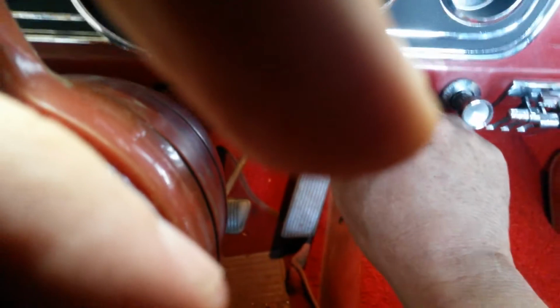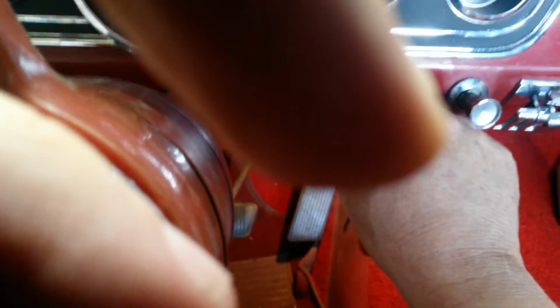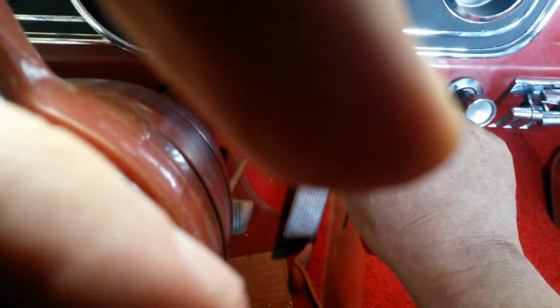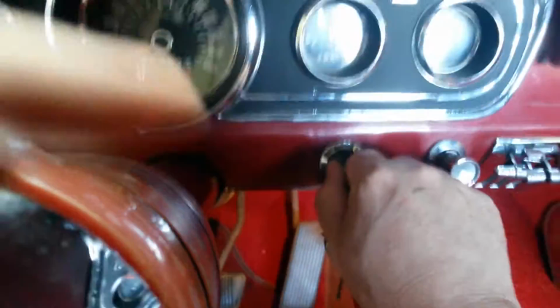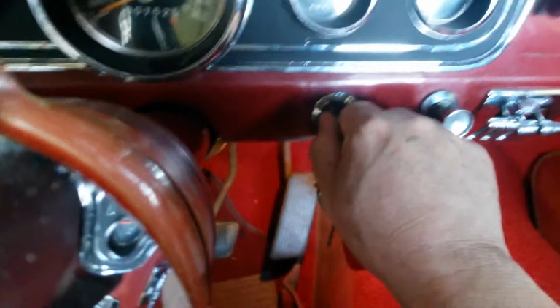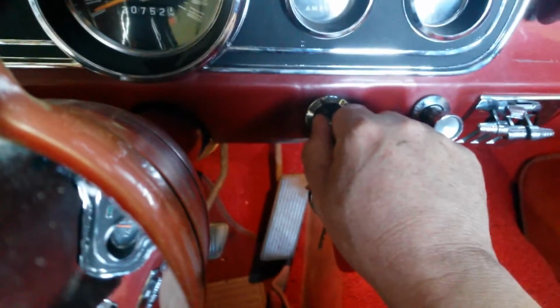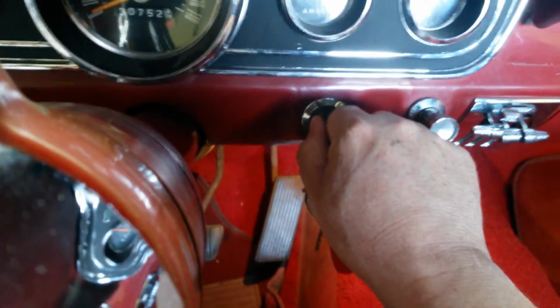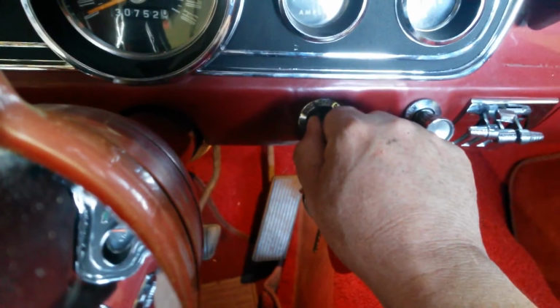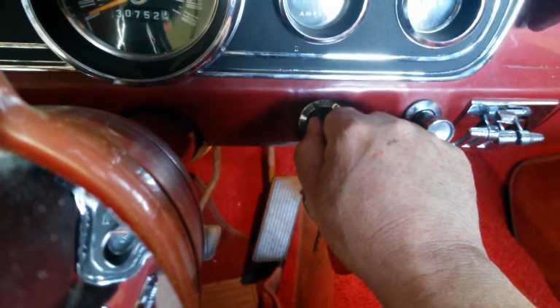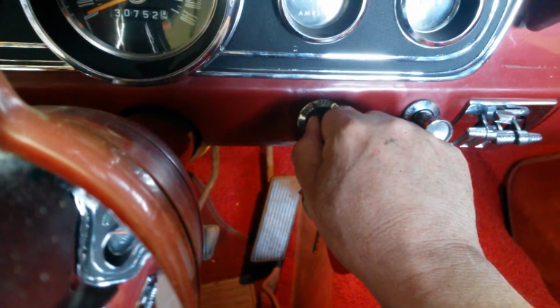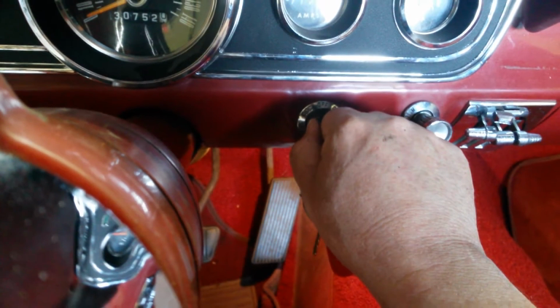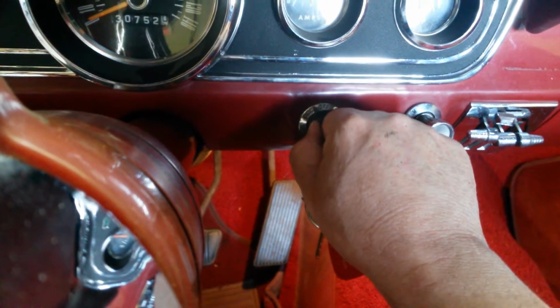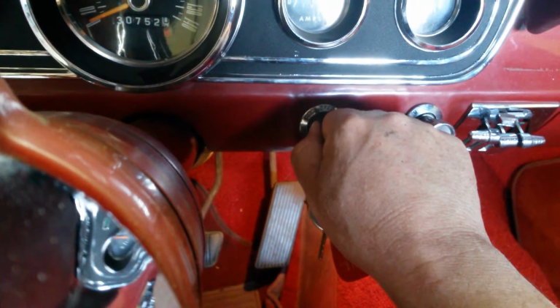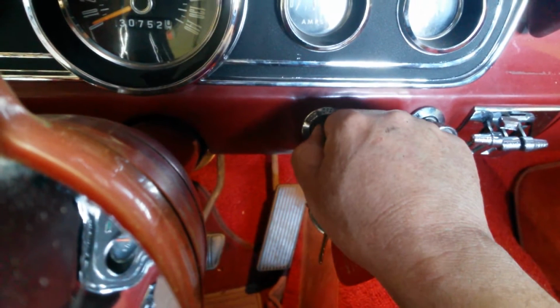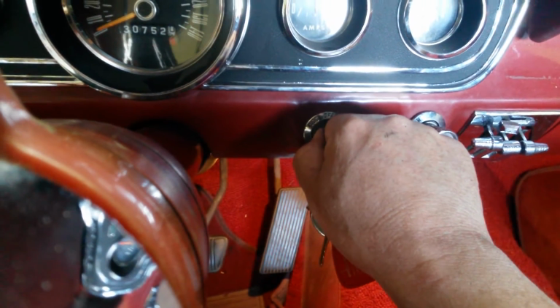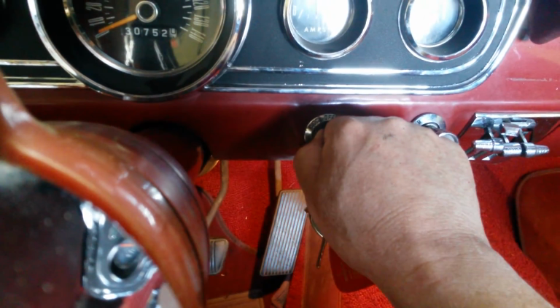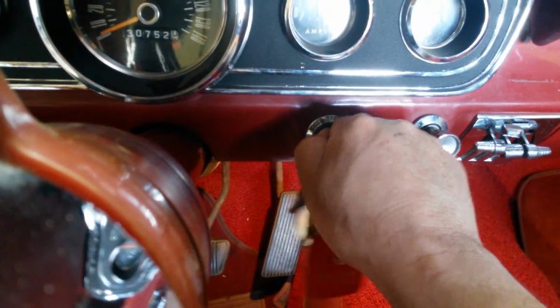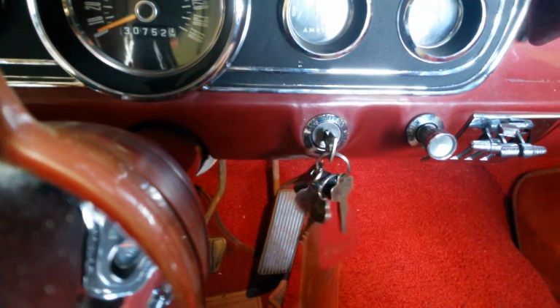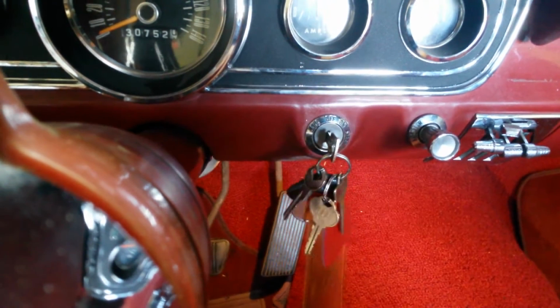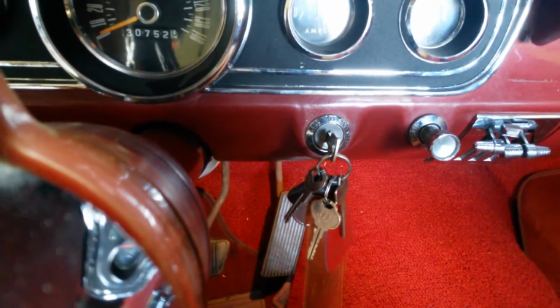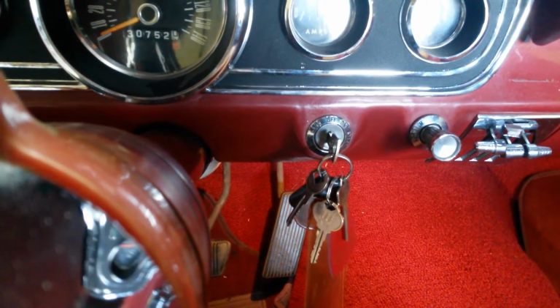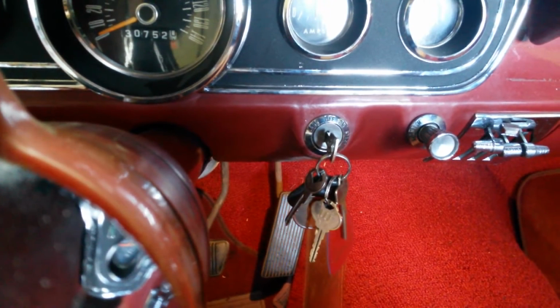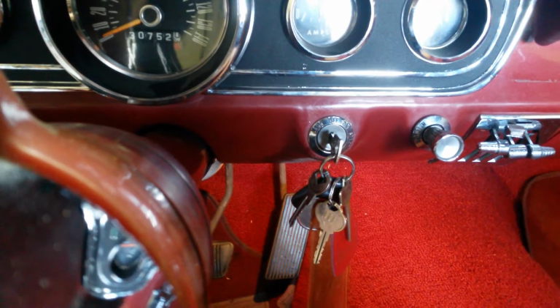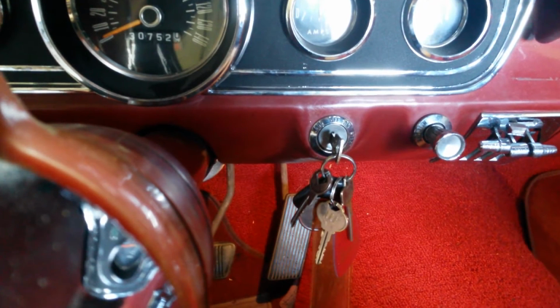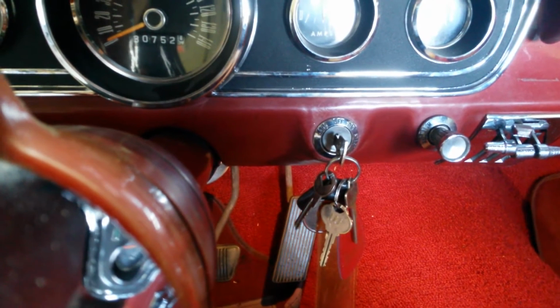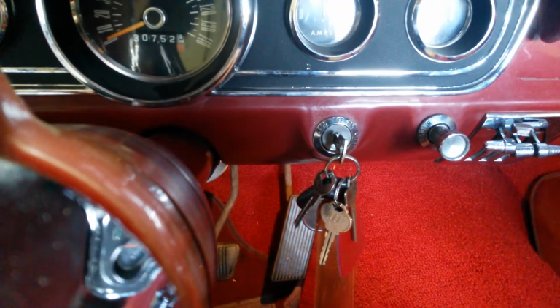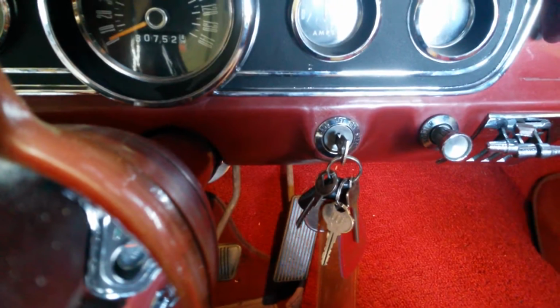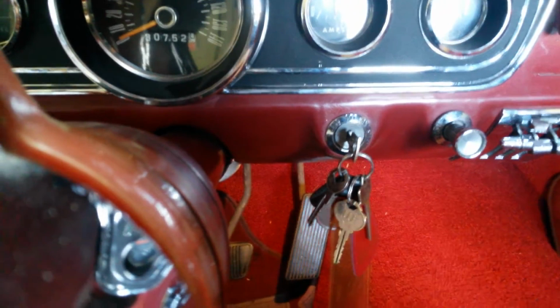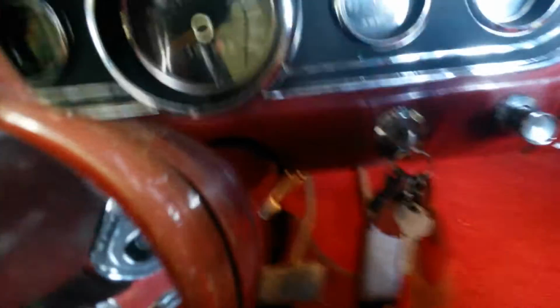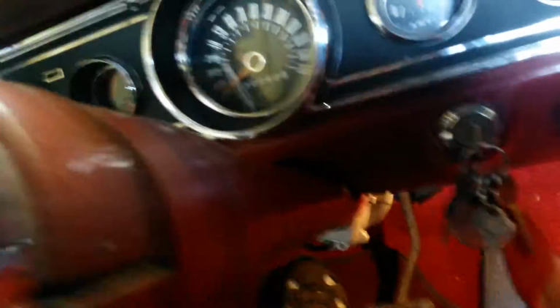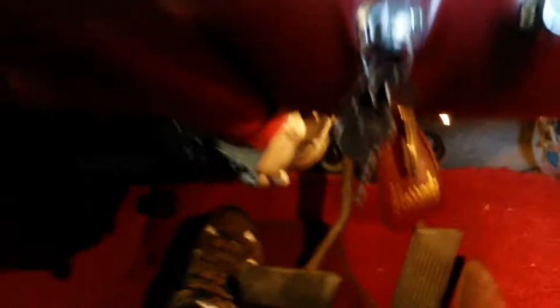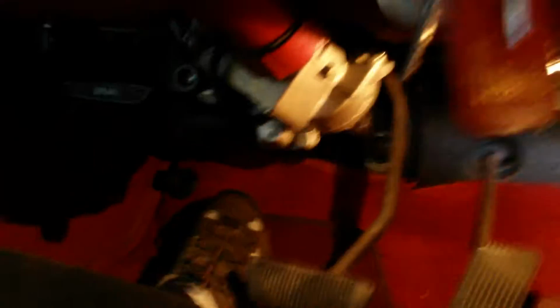If I turn the switch off, you can hear a click as the relays in the system turn down. There's the click. I'm going to look at the assembly.